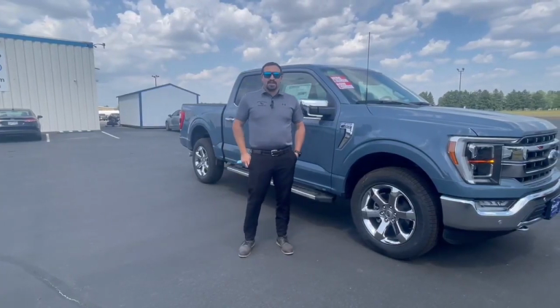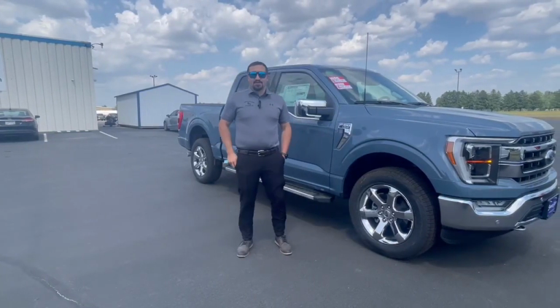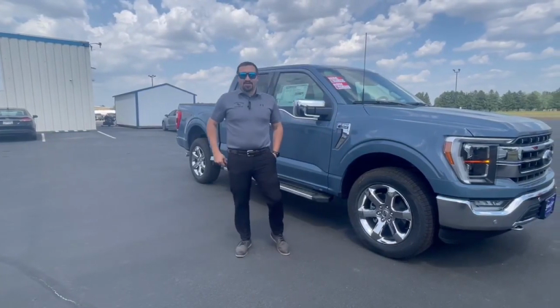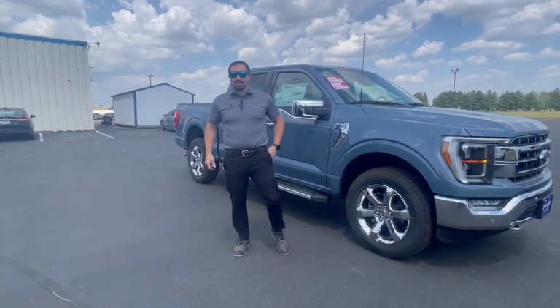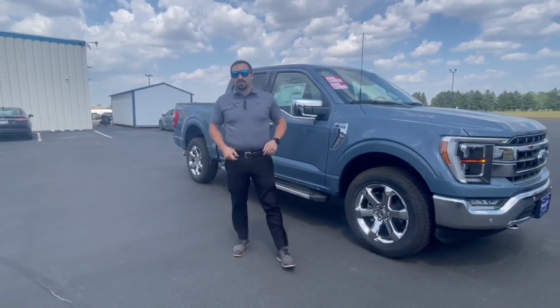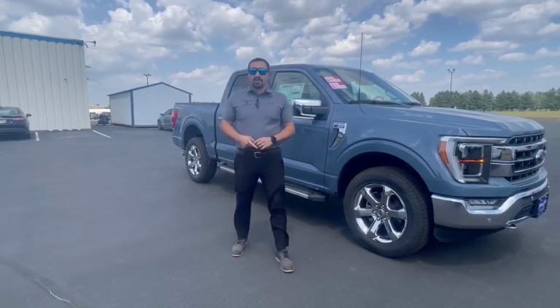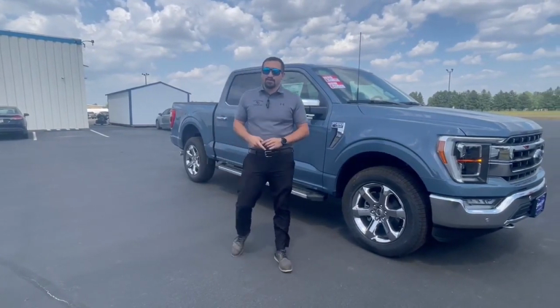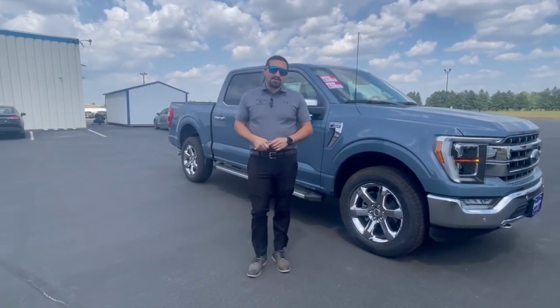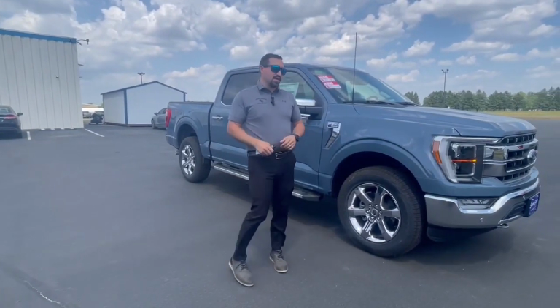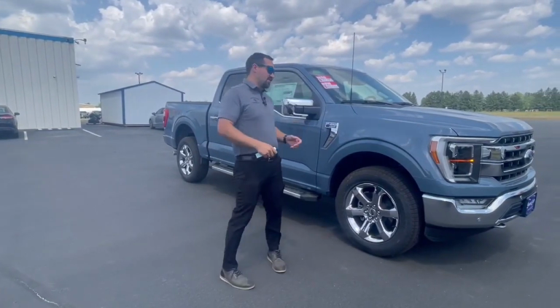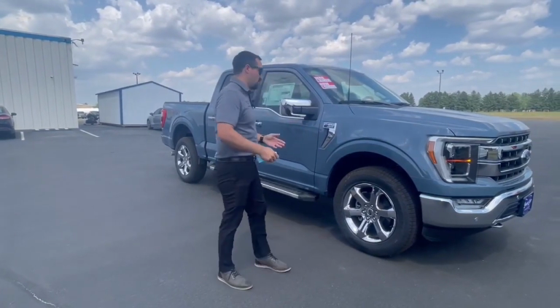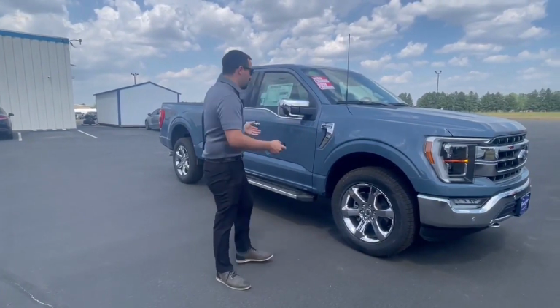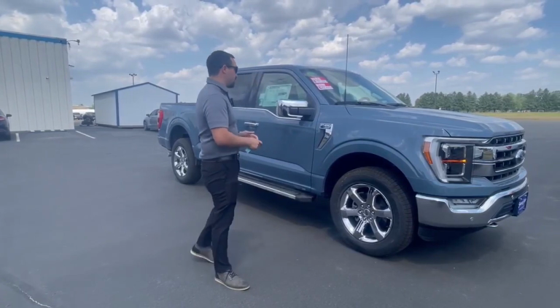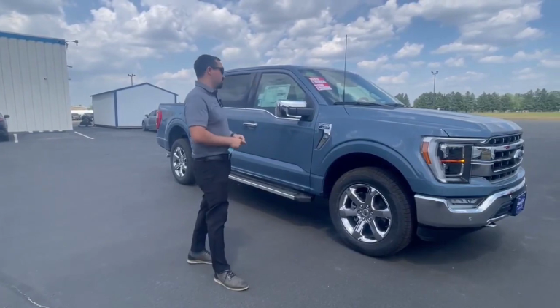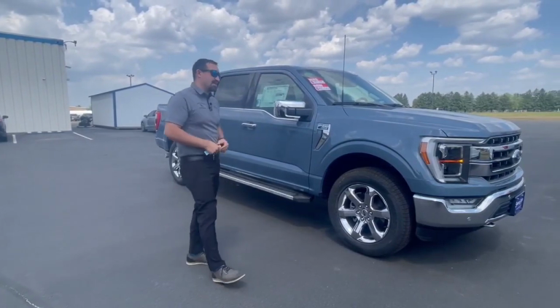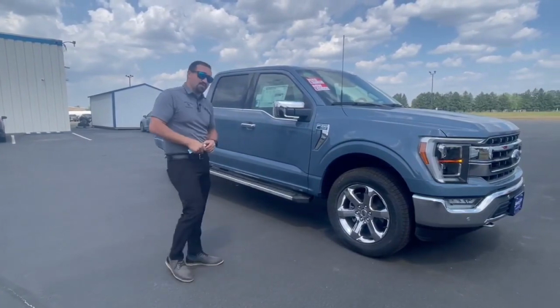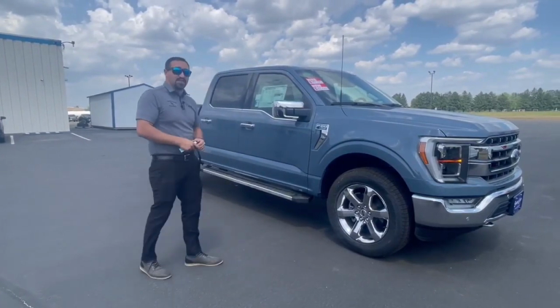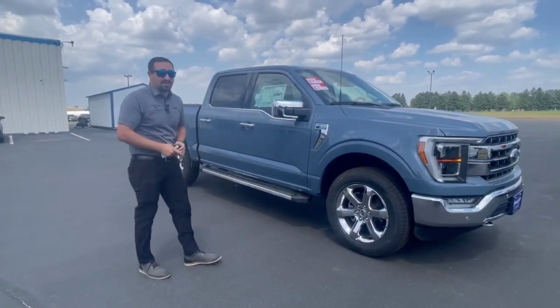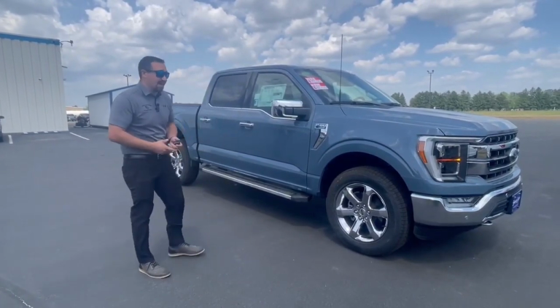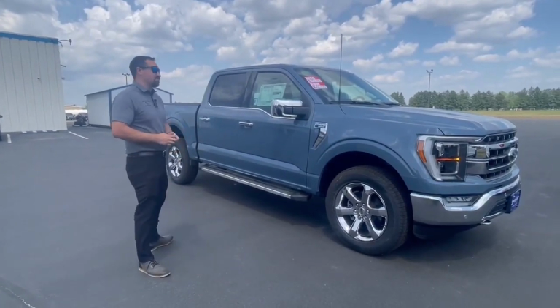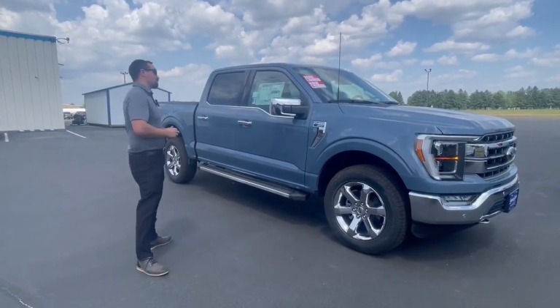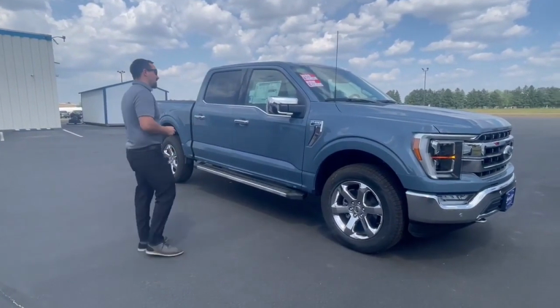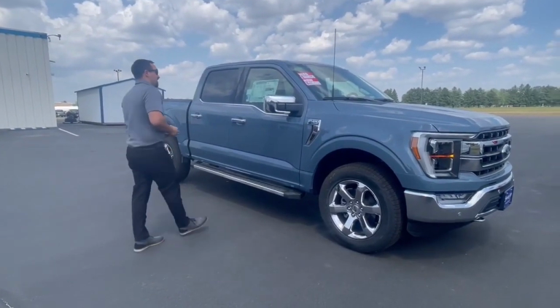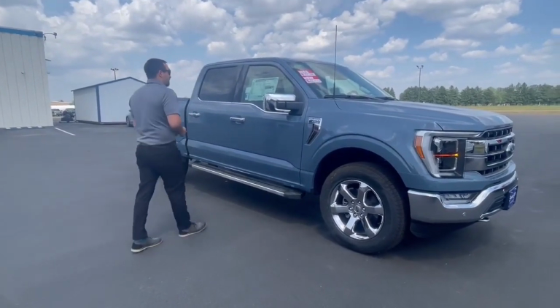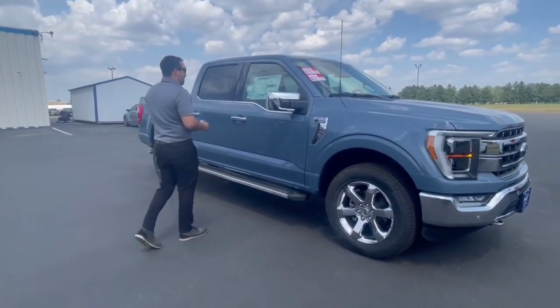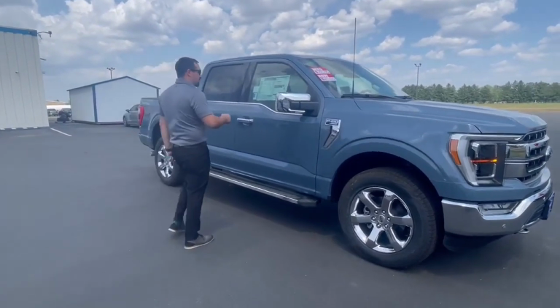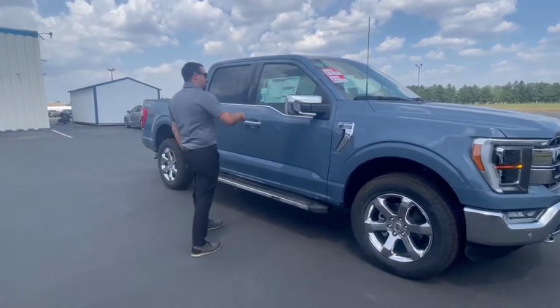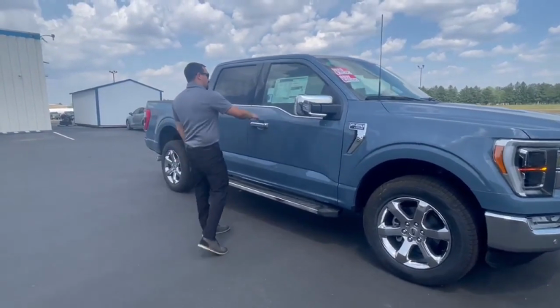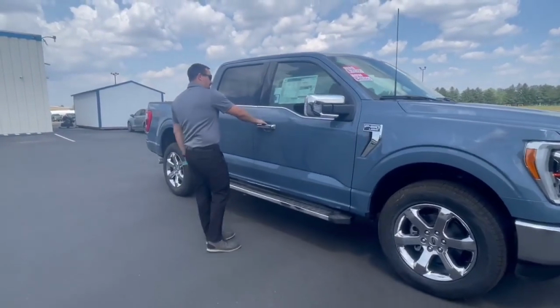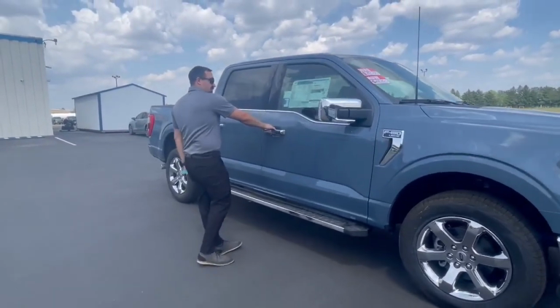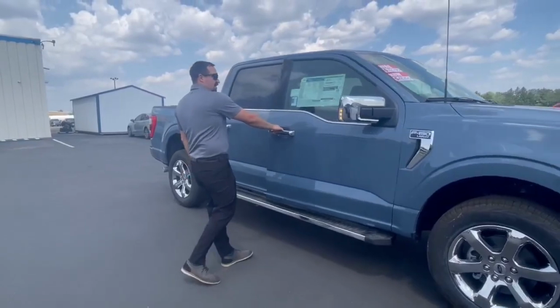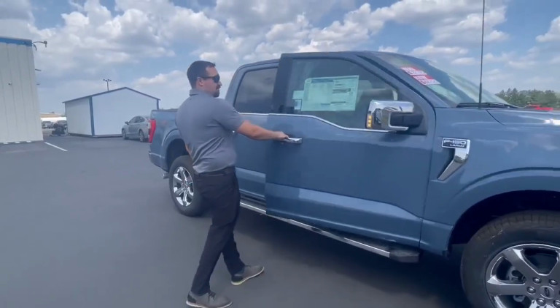Hey everyone, it's John over here at Swank Graber Motors. Right here we're gonna have the 2023 Ford F-150 Lariat in Azura gray metallic. Let's go ahead and take a look inside here quick.